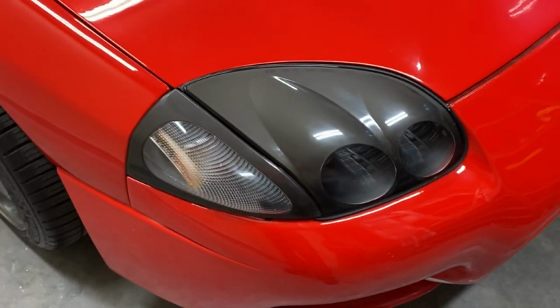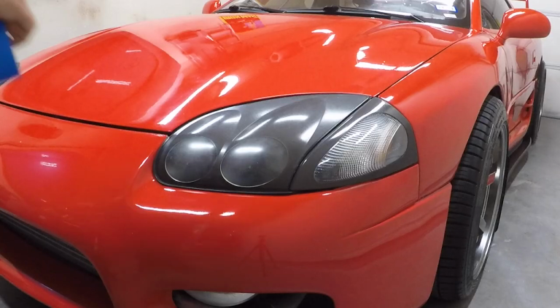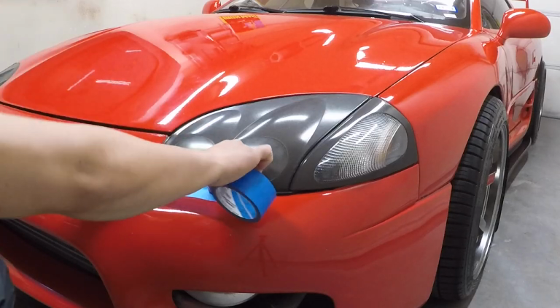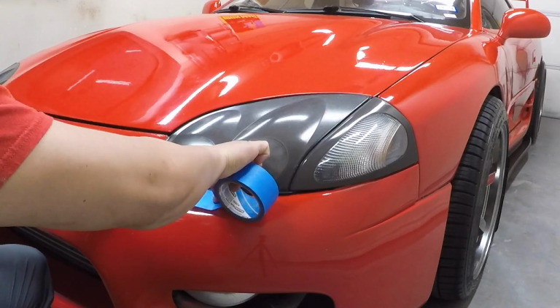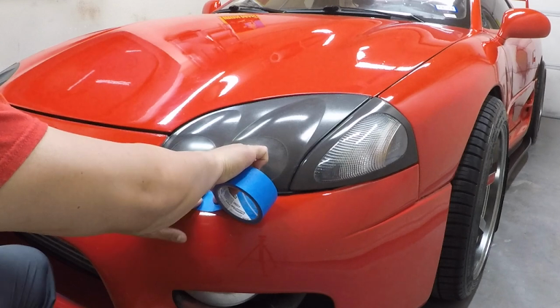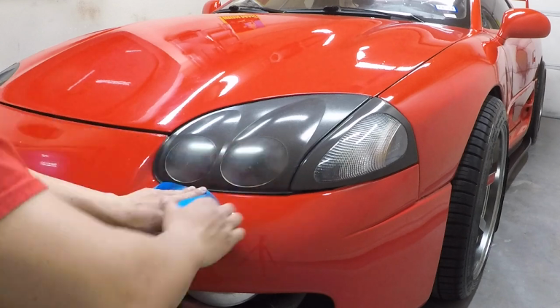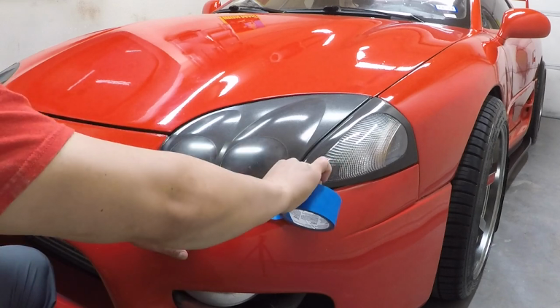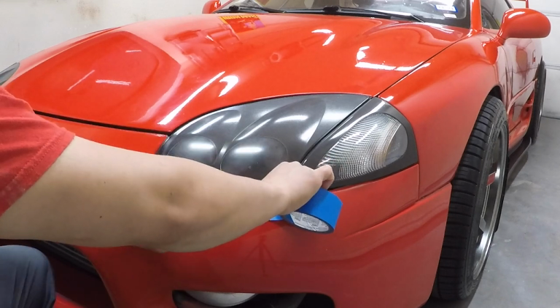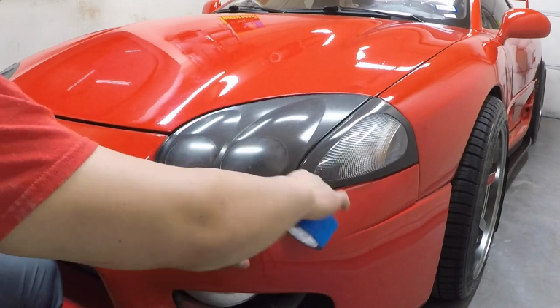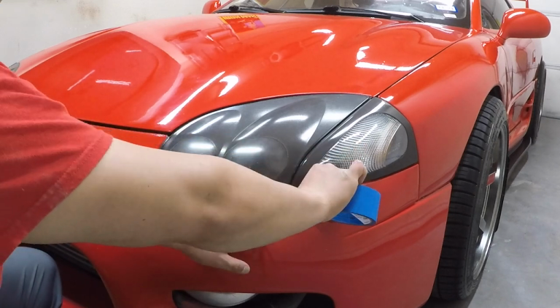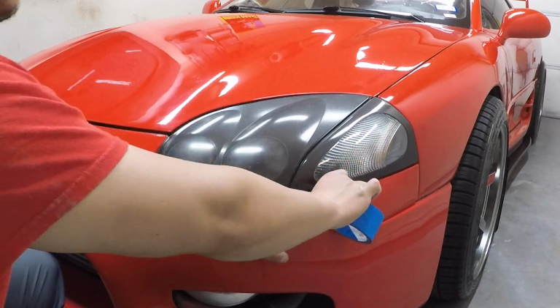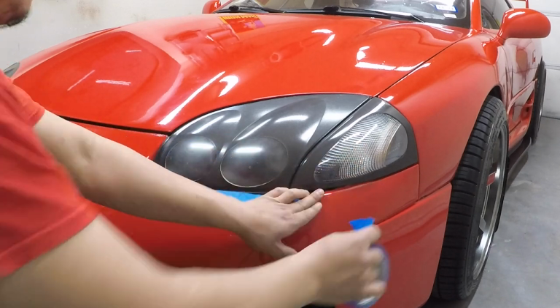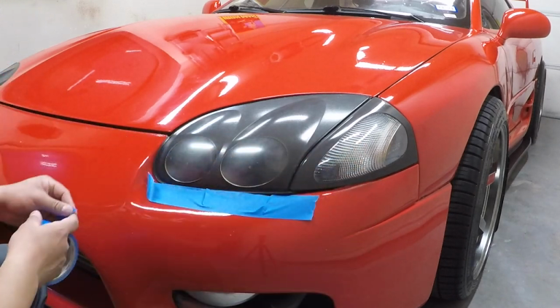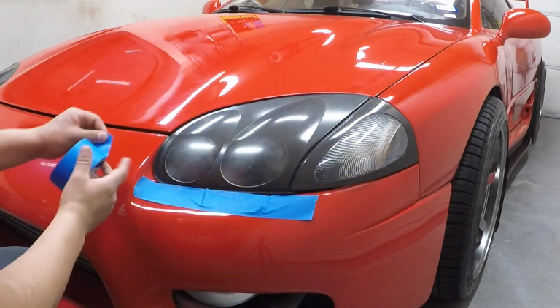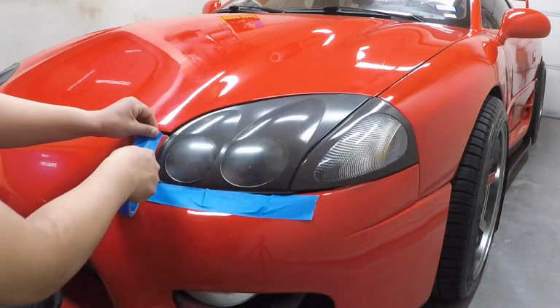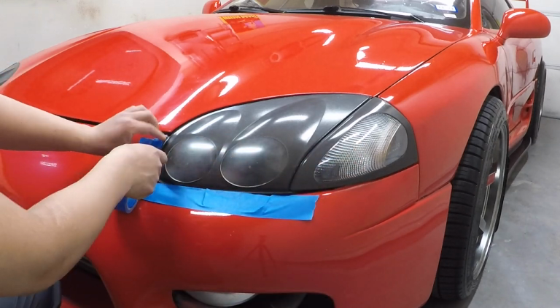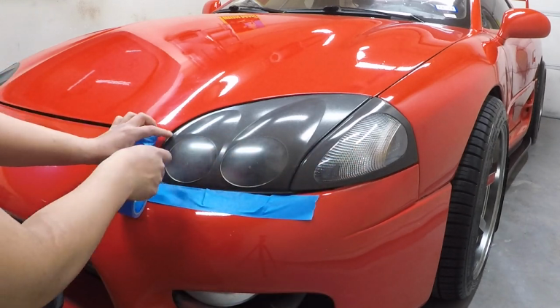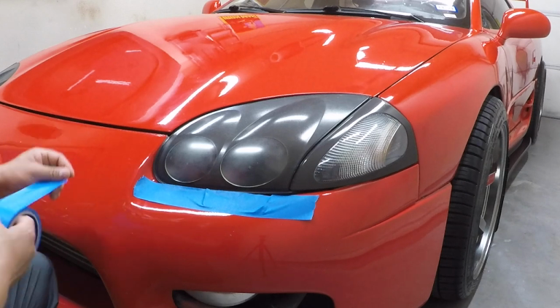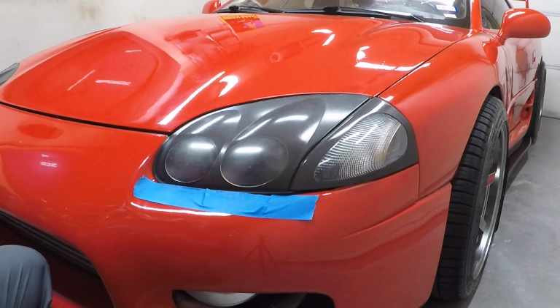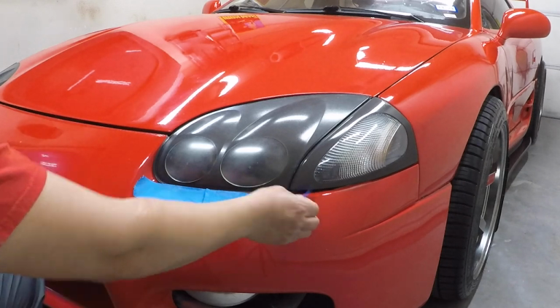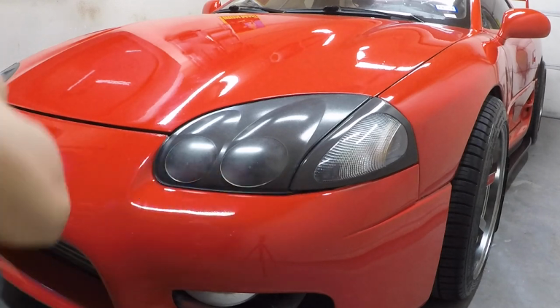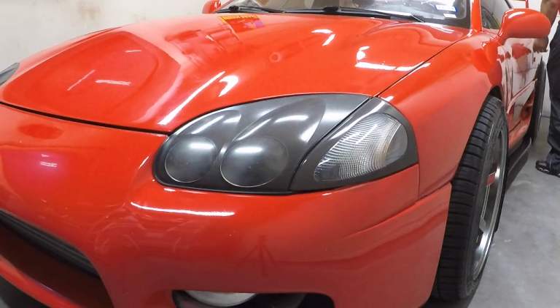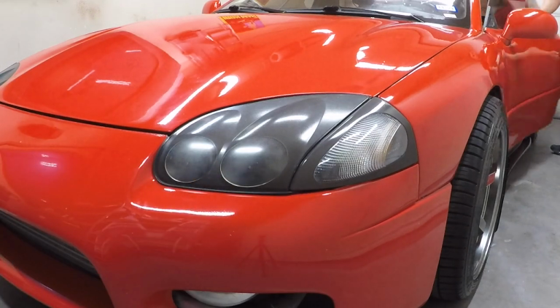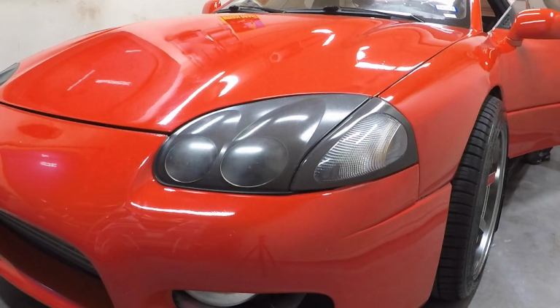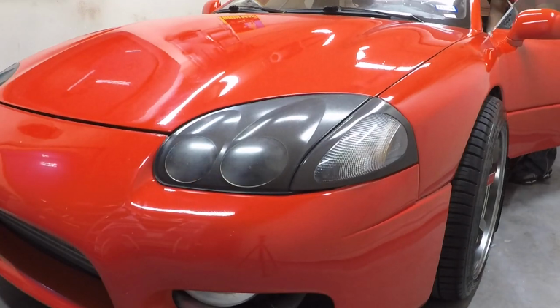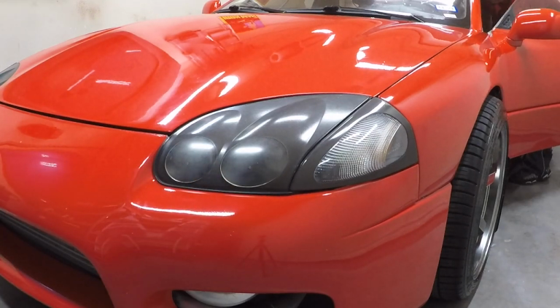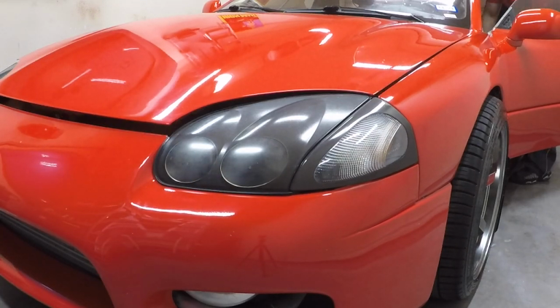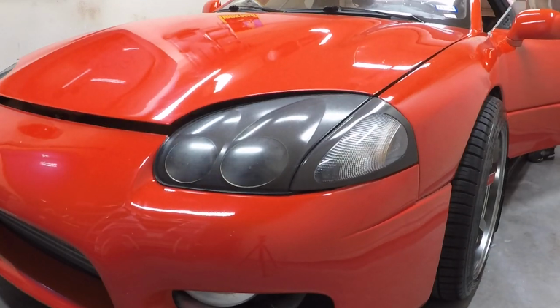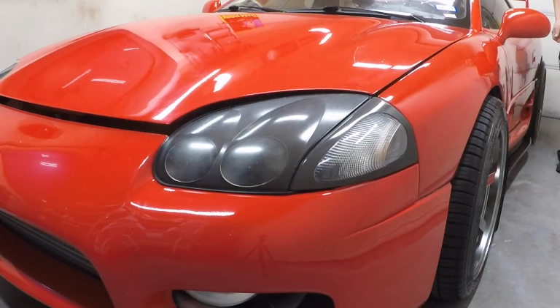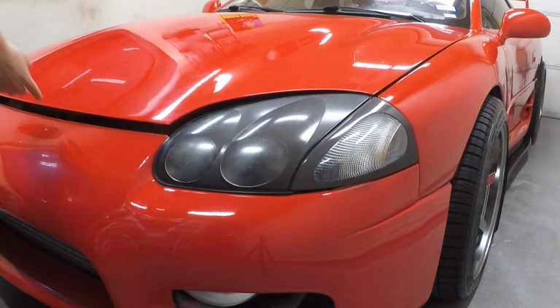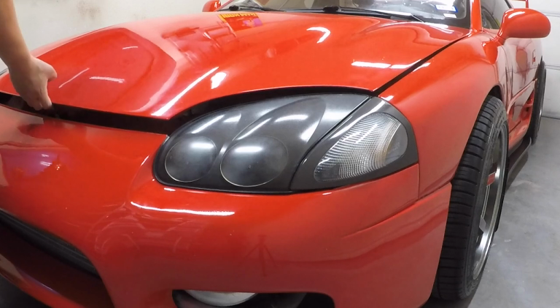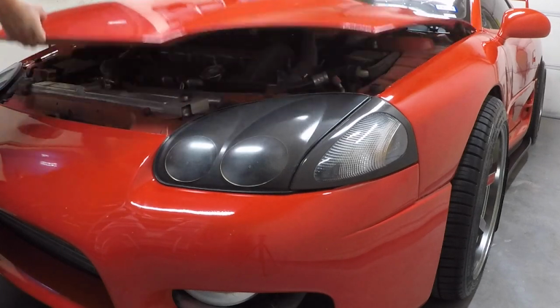What you're going to want to do is tape off the area around your headlights to avoid damaging your paint. I didn't want to risk it at all, so I removed my headlights instead. It's super simple — they're just held on by 5-10mm bolts.